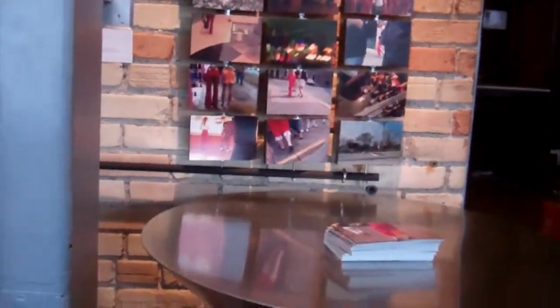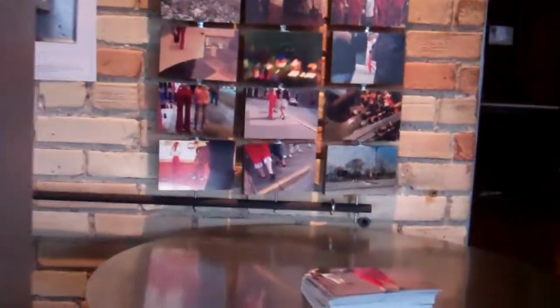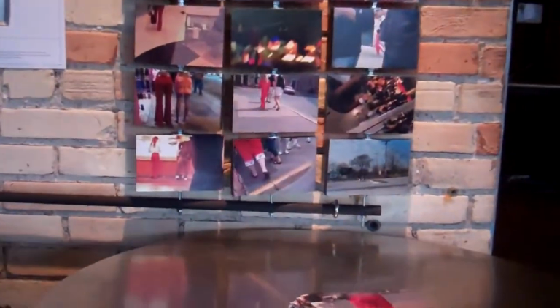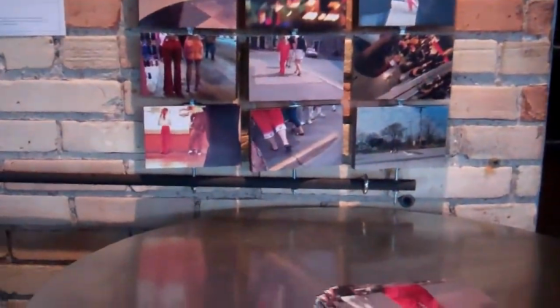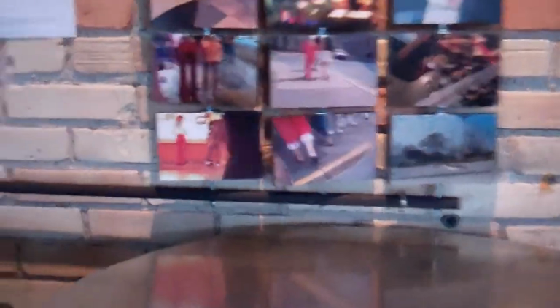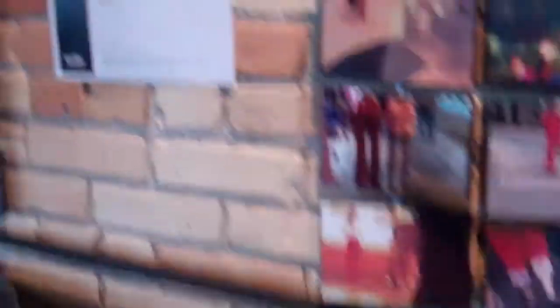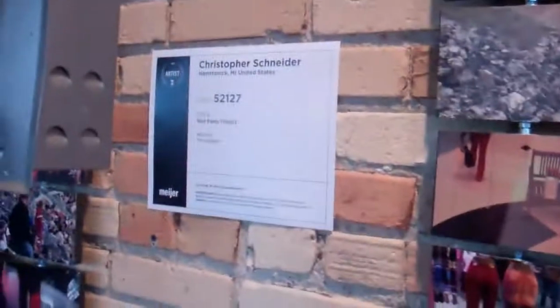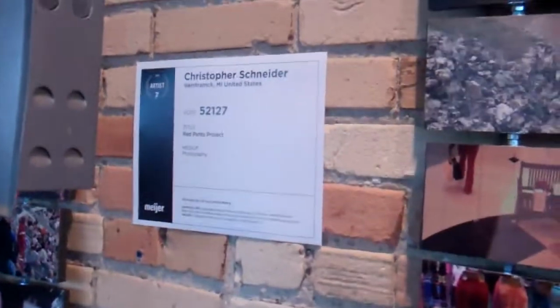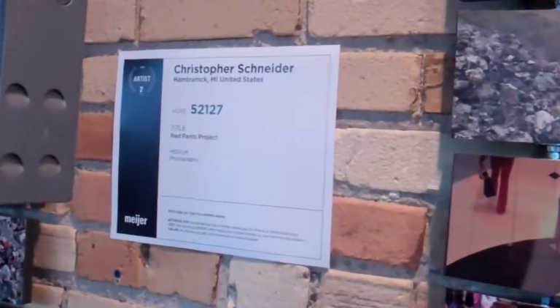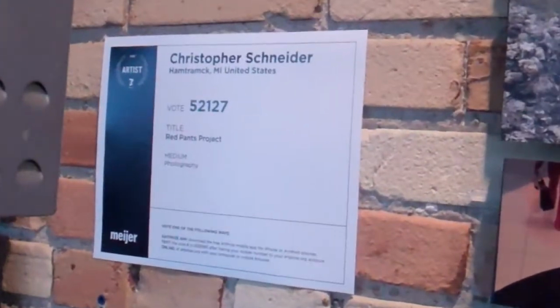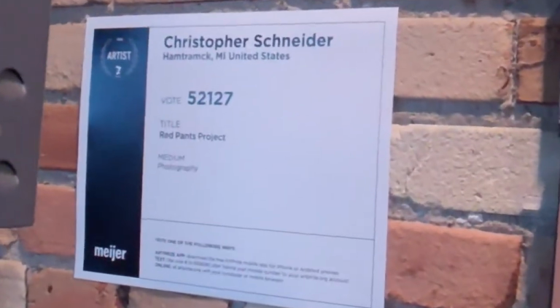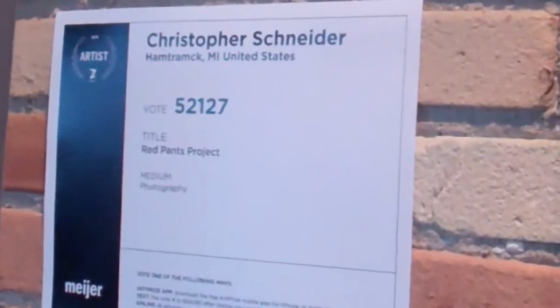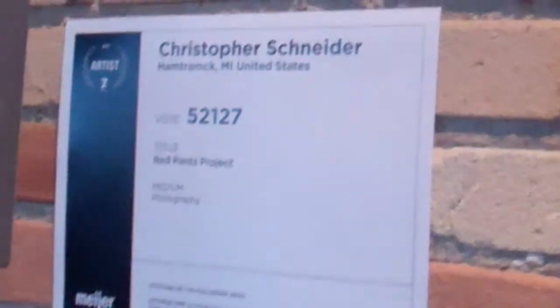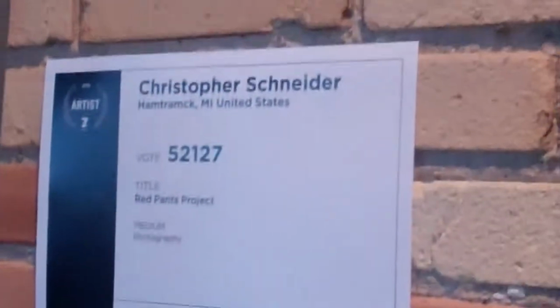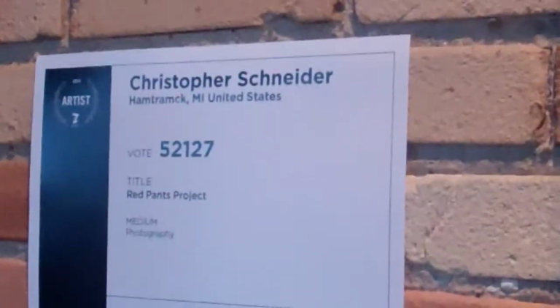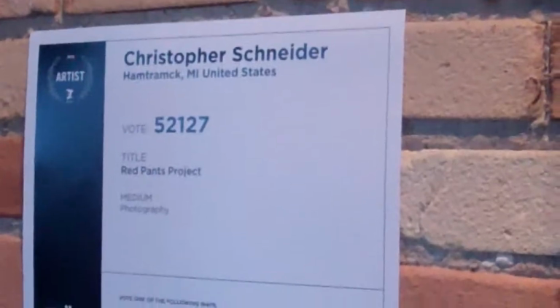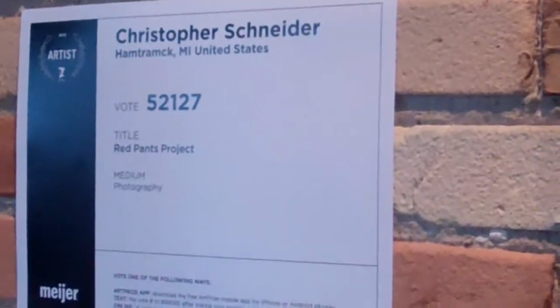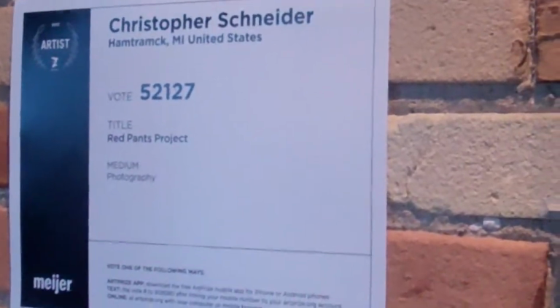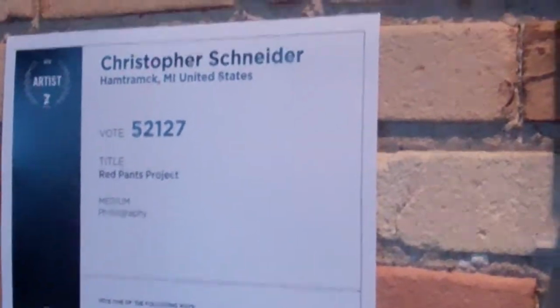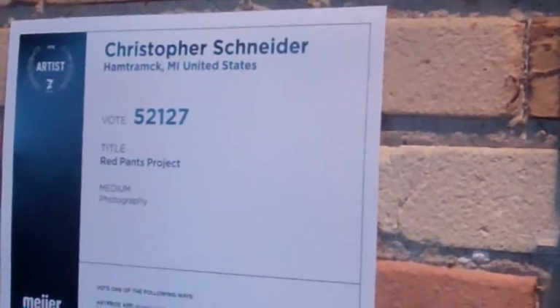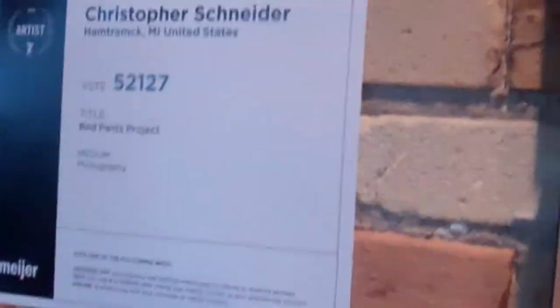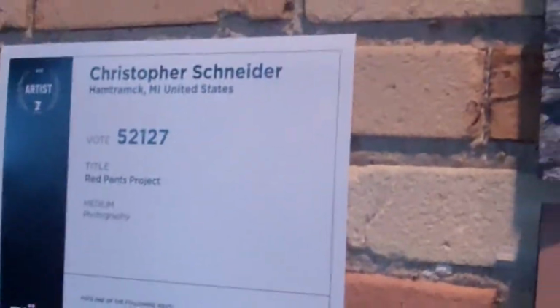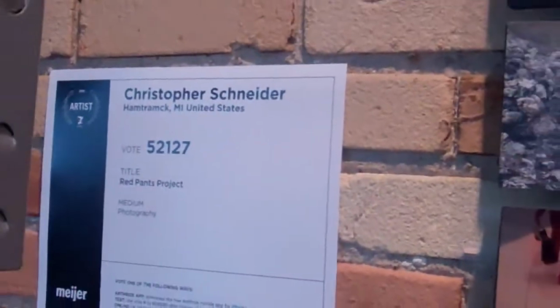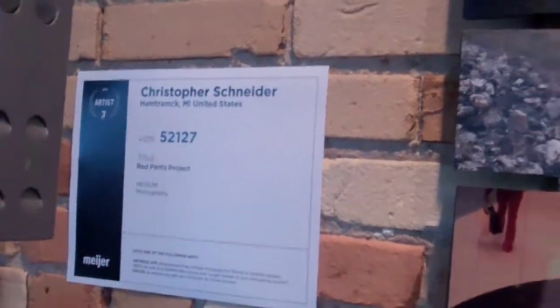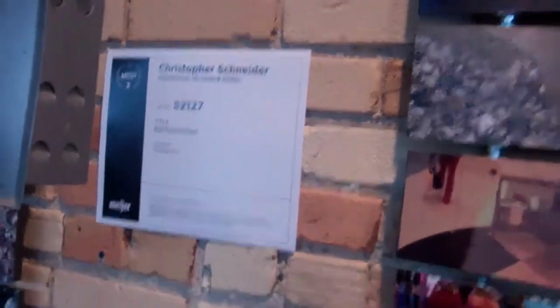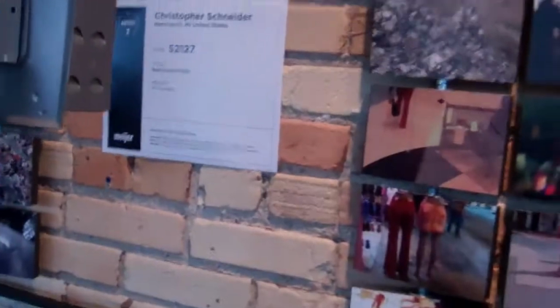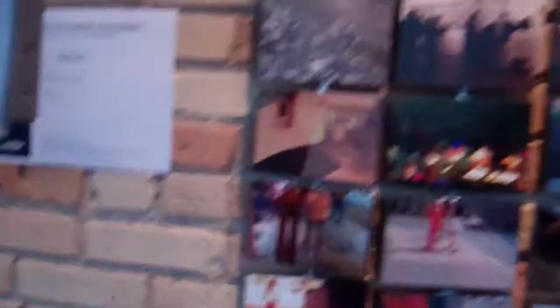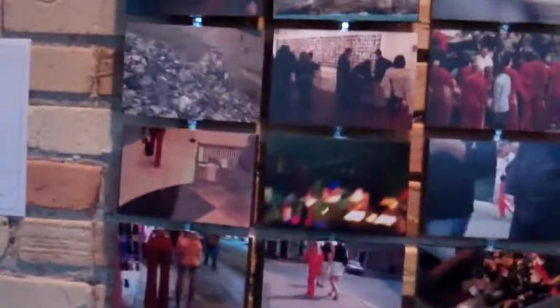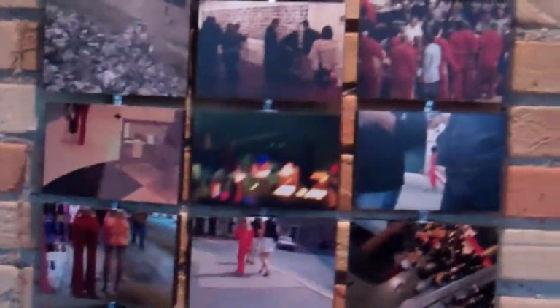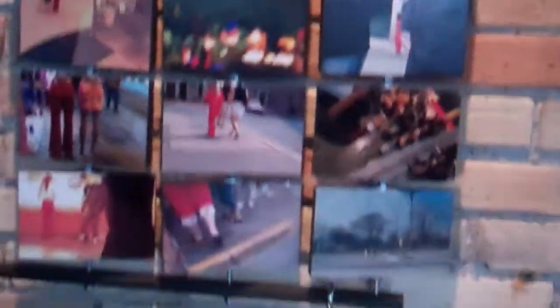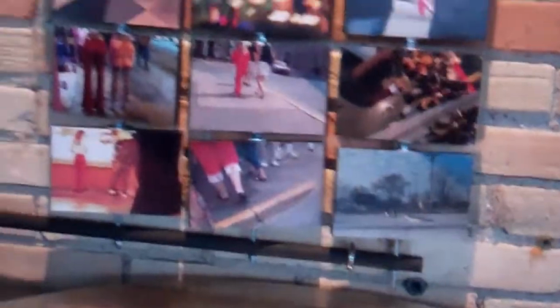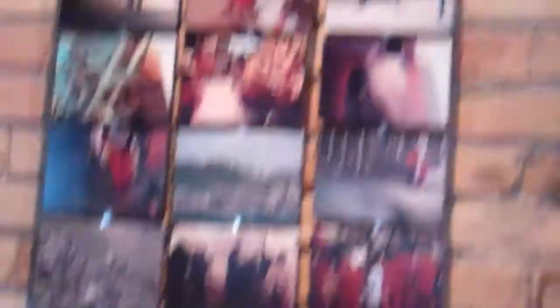Hey guys, here's this picture art. Let me zoom into that. It's by Christopher Snyder of Hamtramck, Michigan in the United States. Let me zoom back out. It's made of pictures.